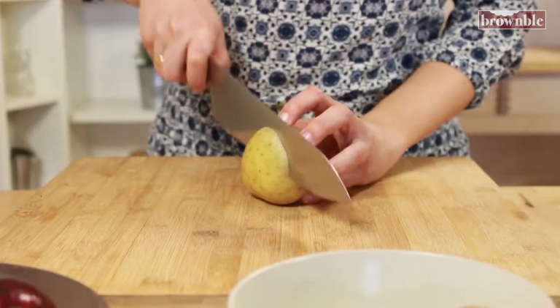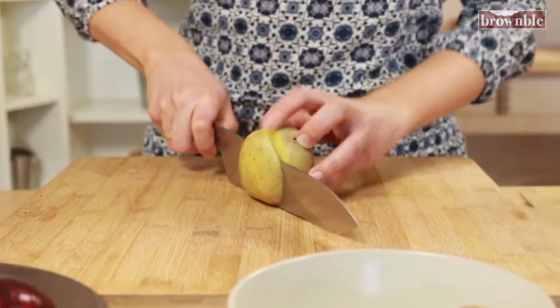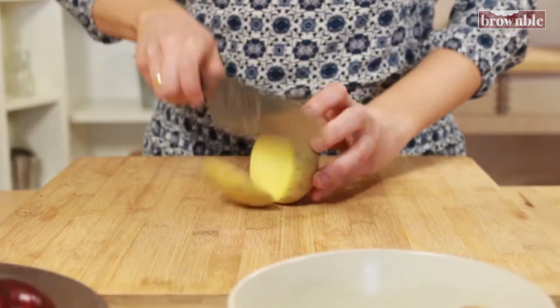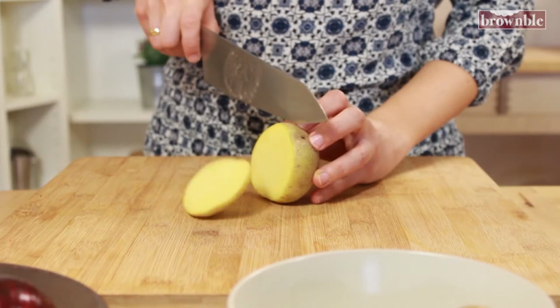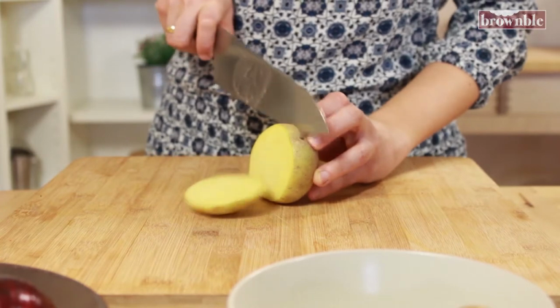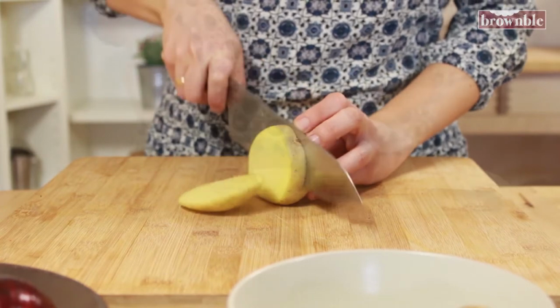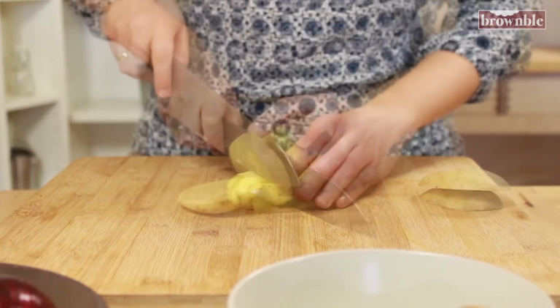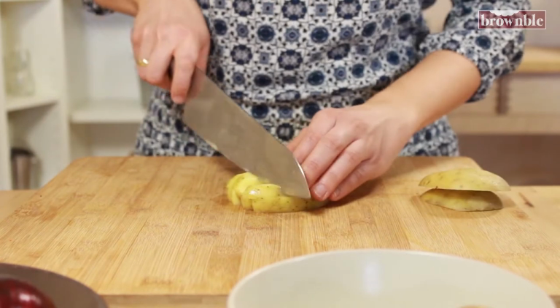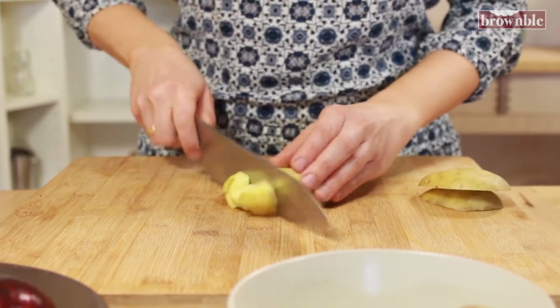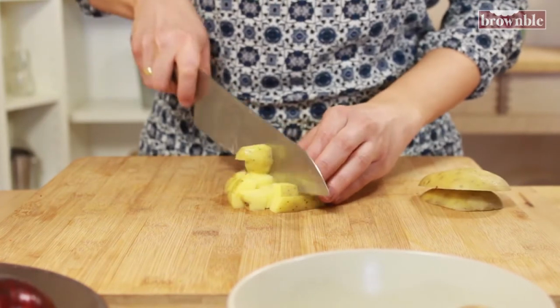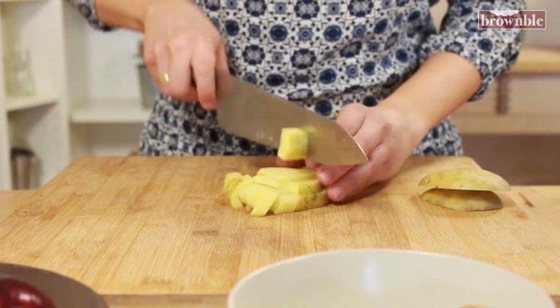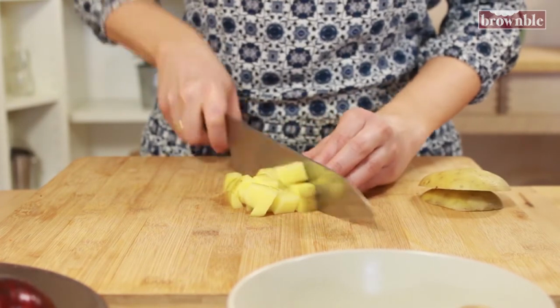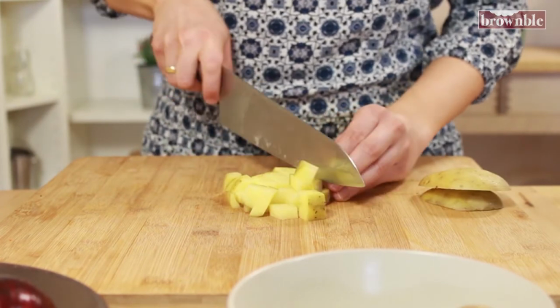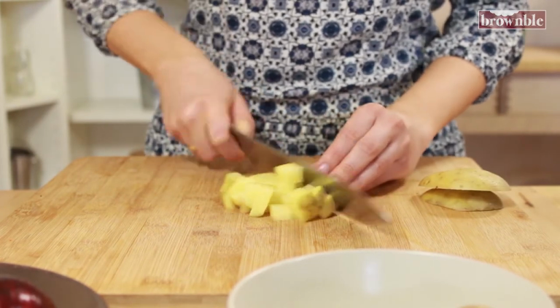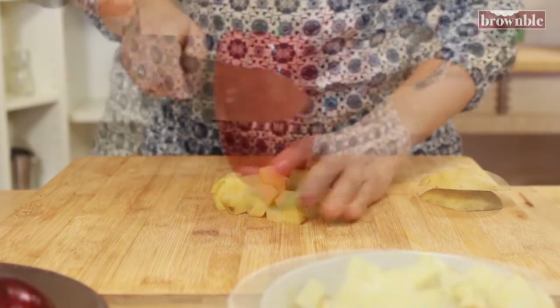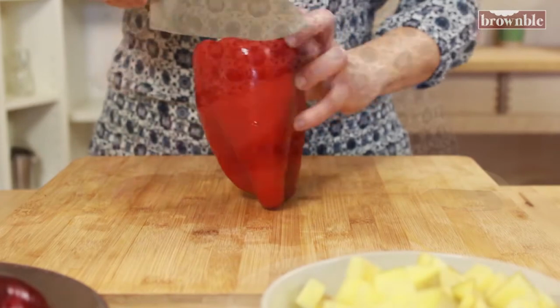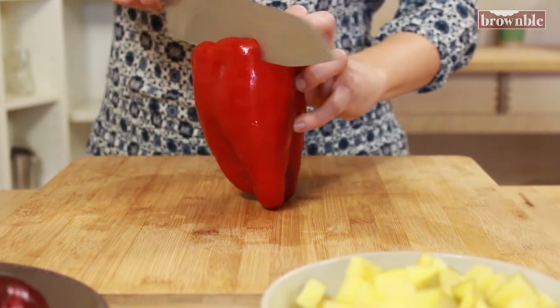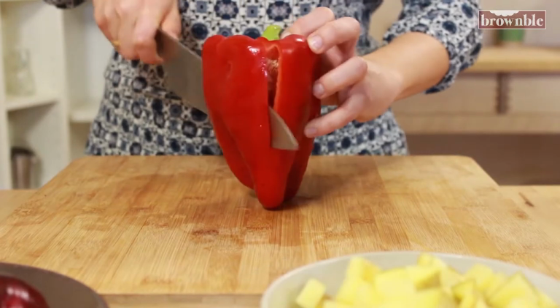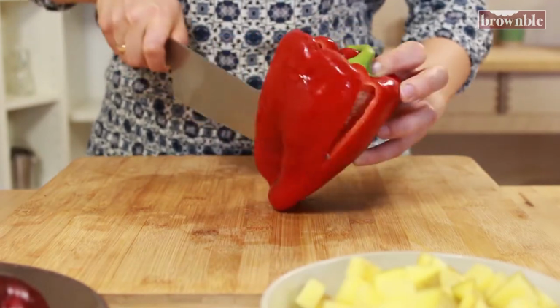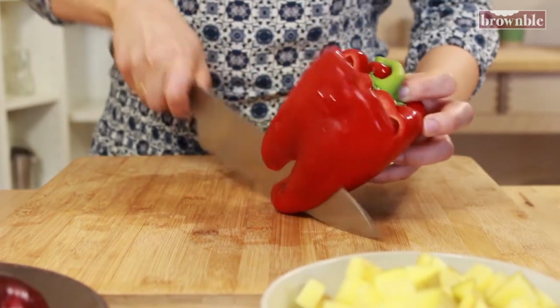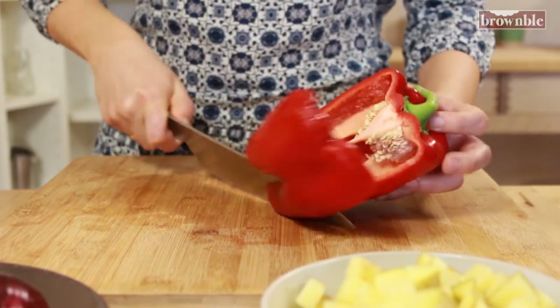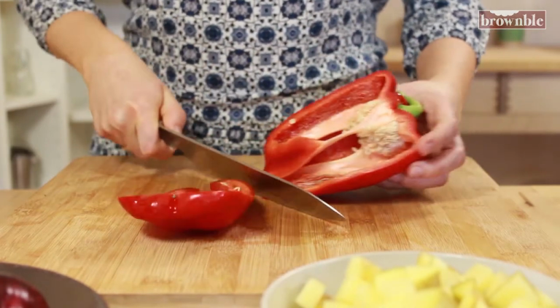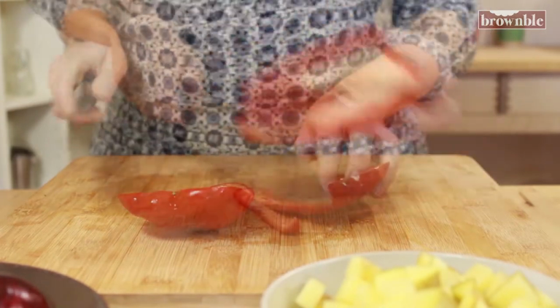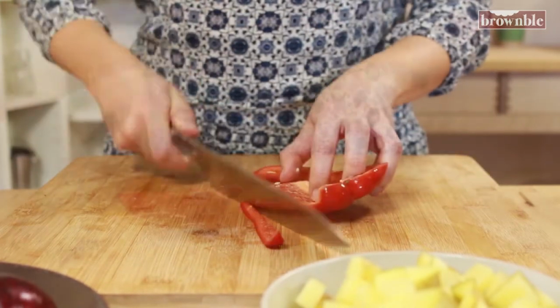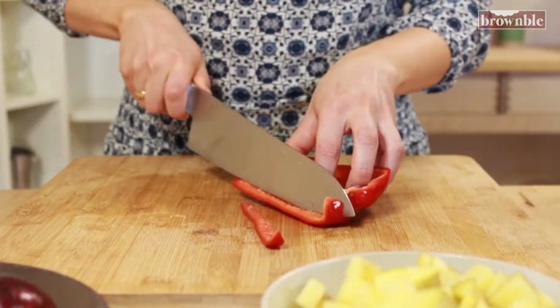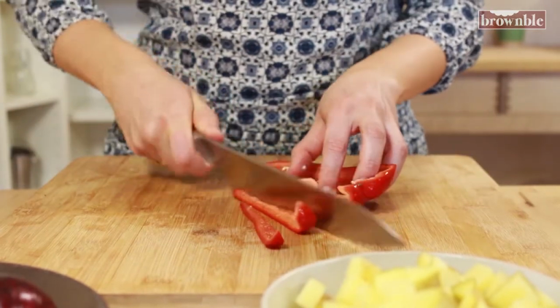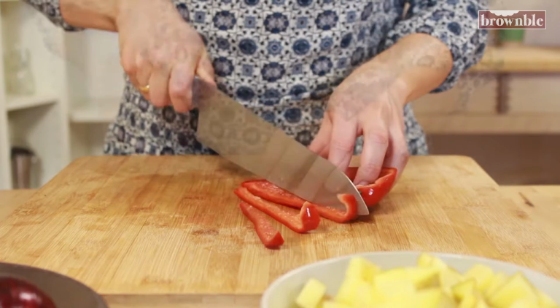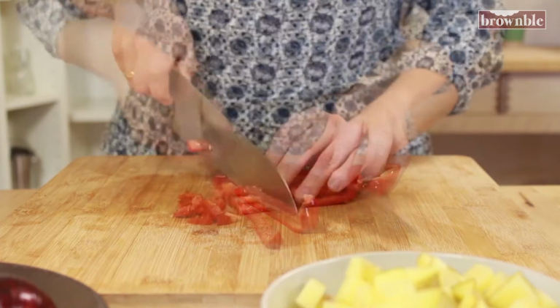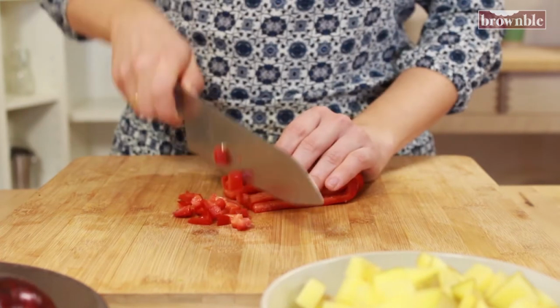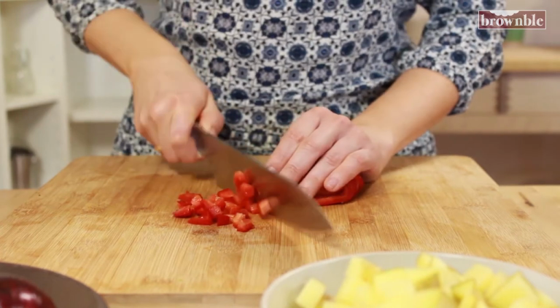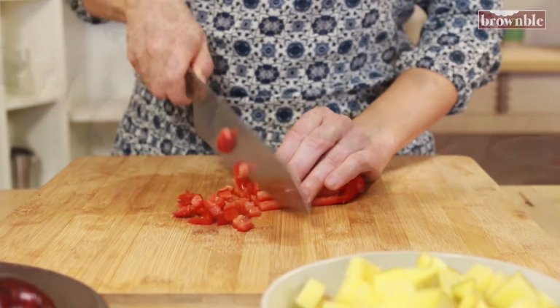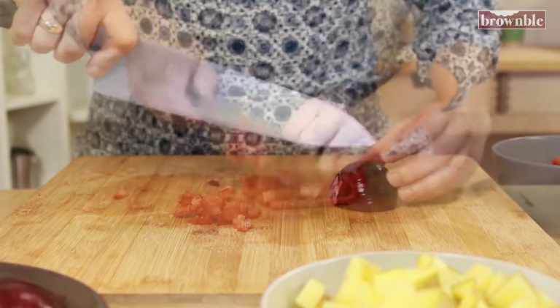Cut your potatoes into small cubes. There's no need to peel them for this. Just make sure all the pieces are nice and even and small. Do the same for your bell peppers — try to get a similar size, so first strips and then little cubes.